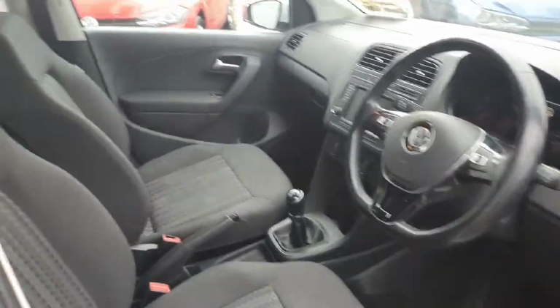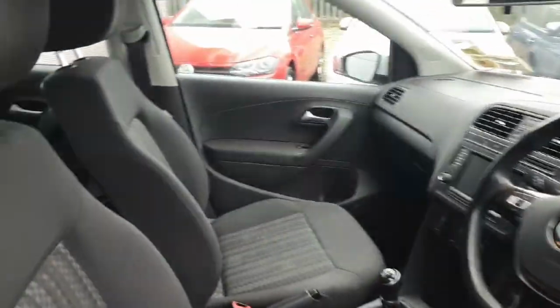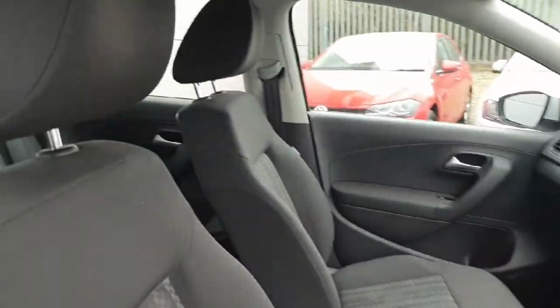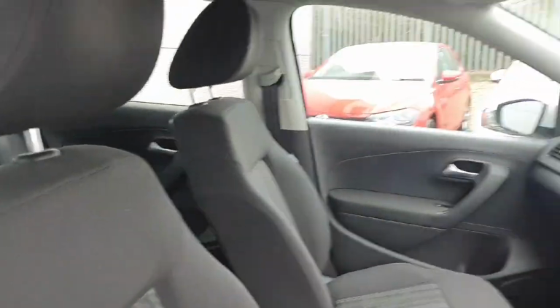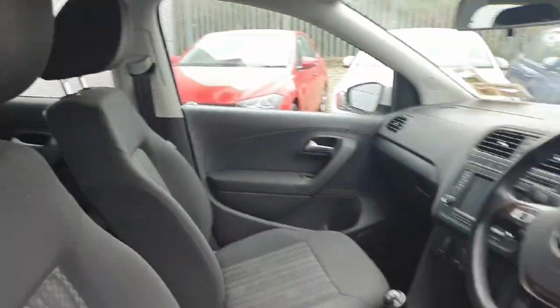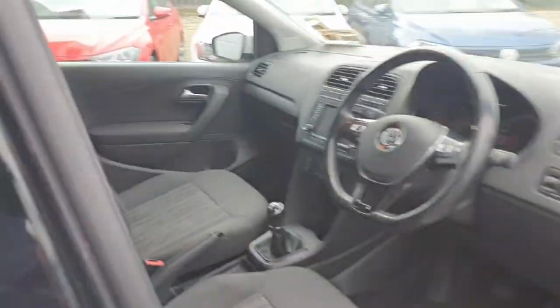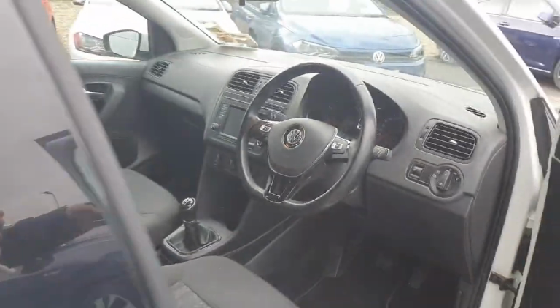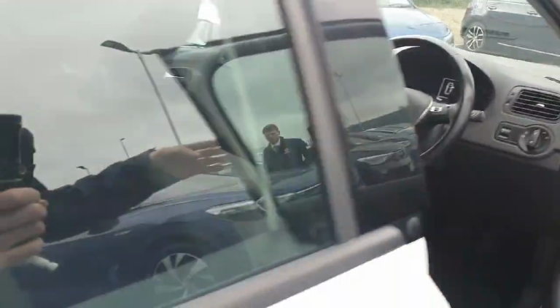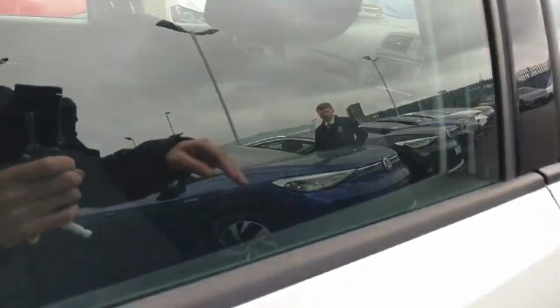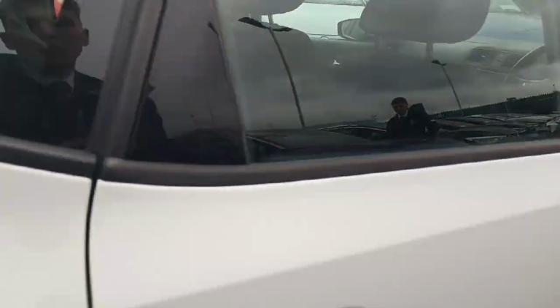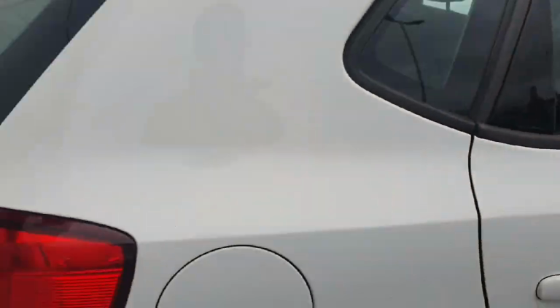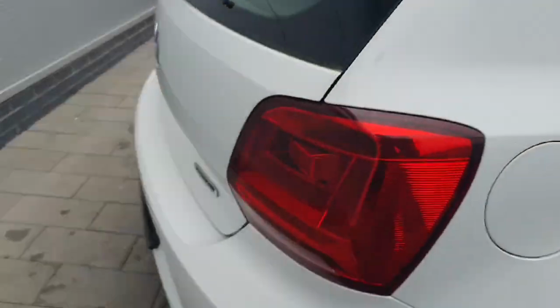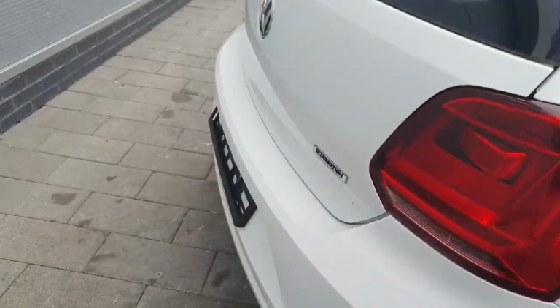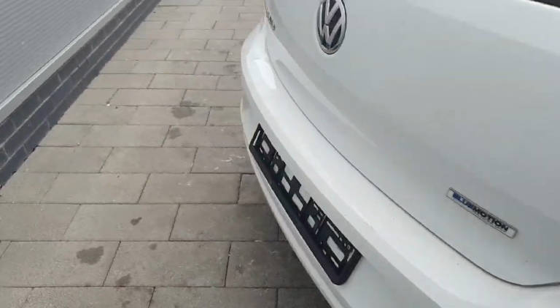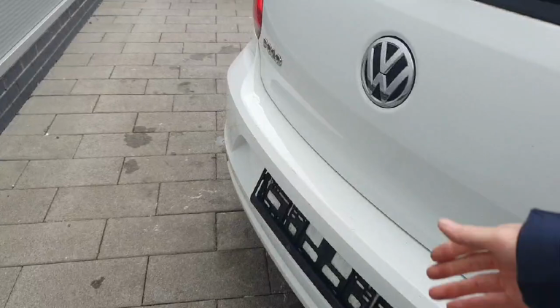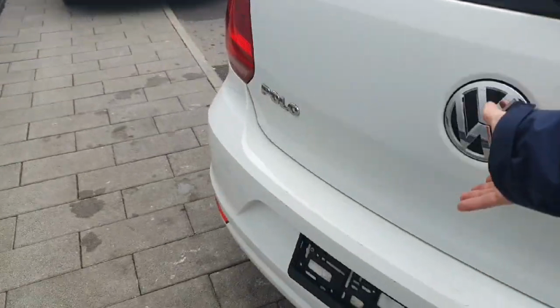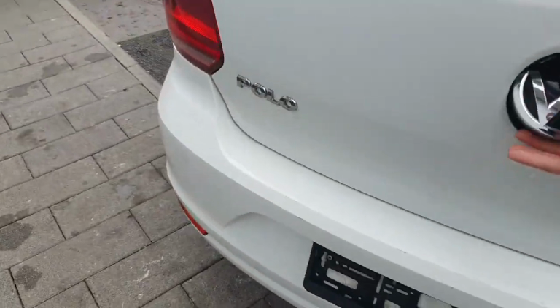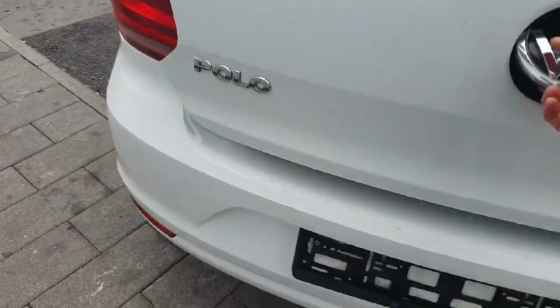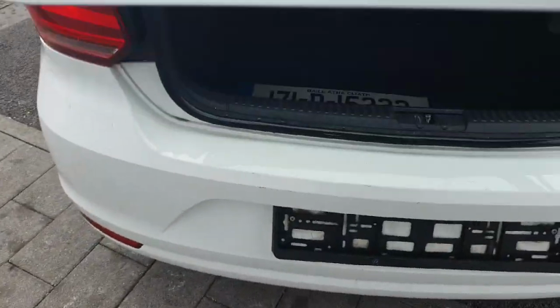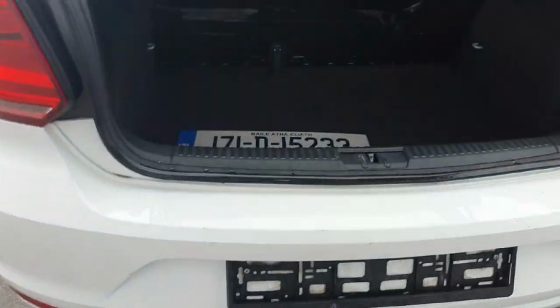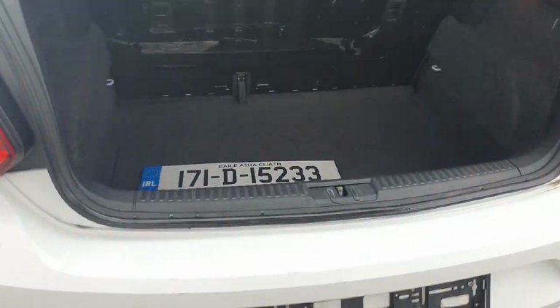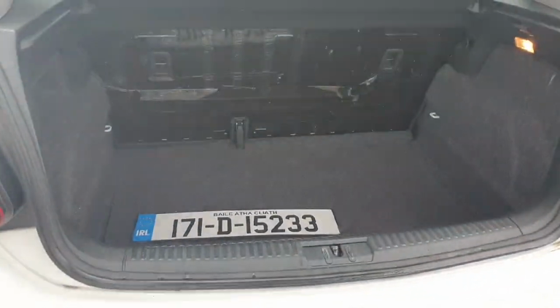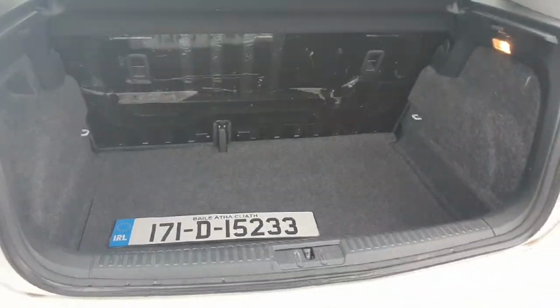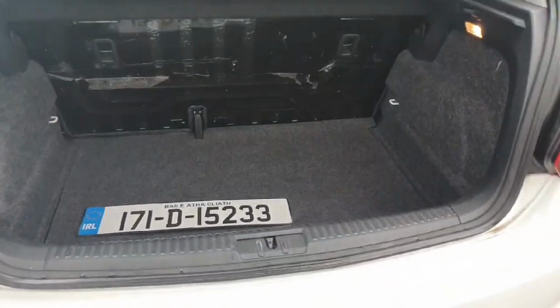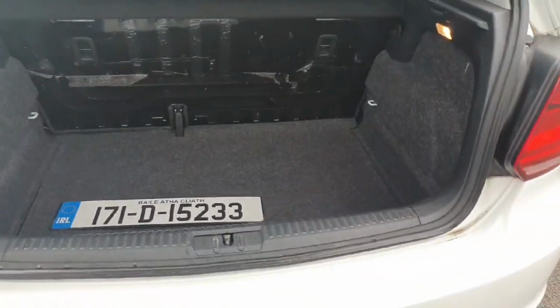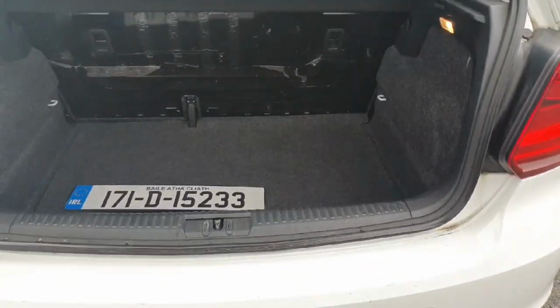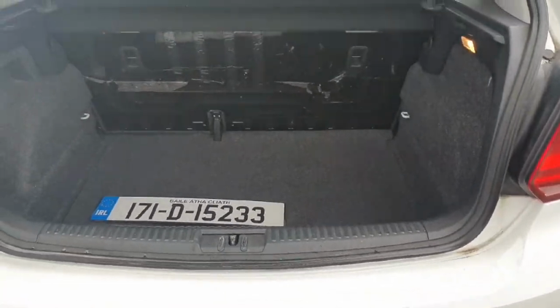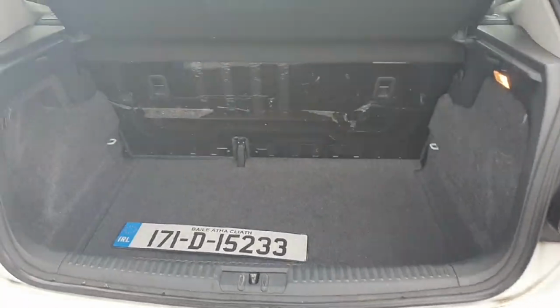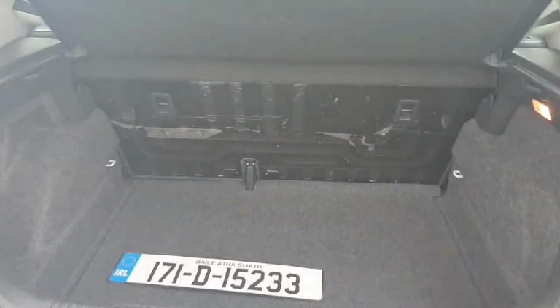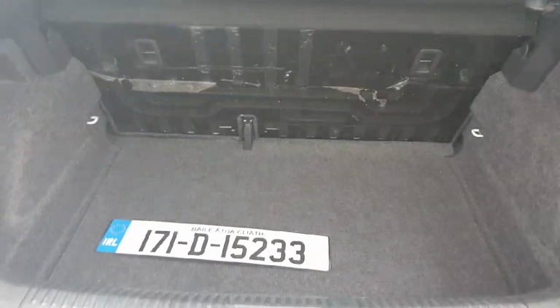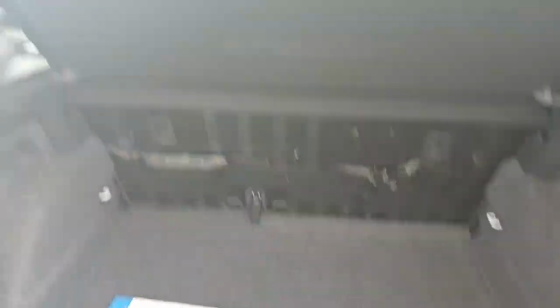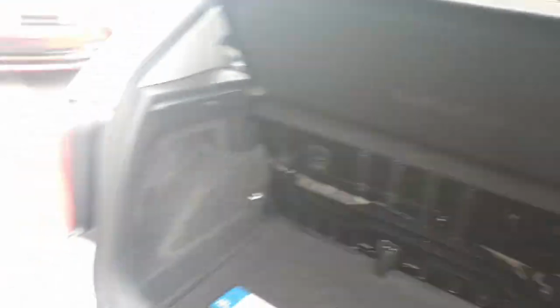The interior is finished in this gorgeous black cloth. The car comes with a multi-function steering wheel. Being a hatchback, we have plenty of boot space also, as we can see here with quite a deep boot floor.